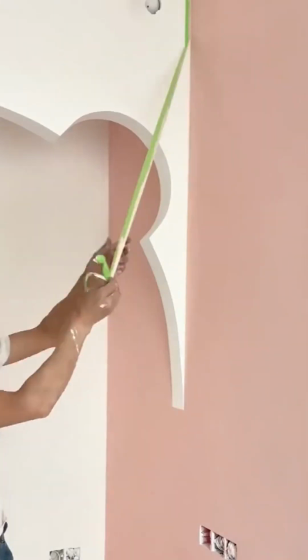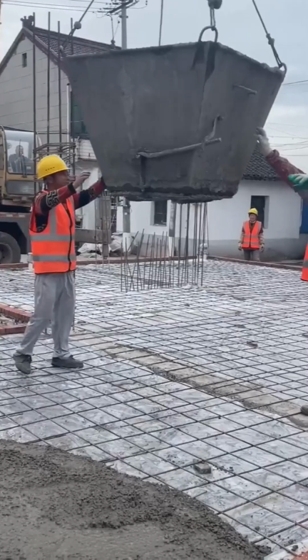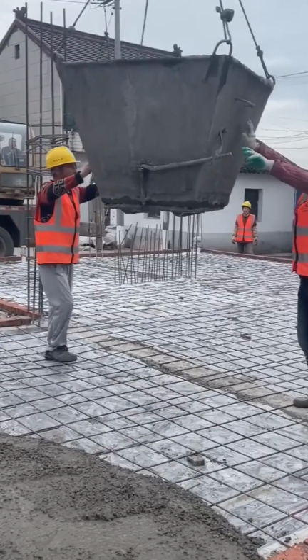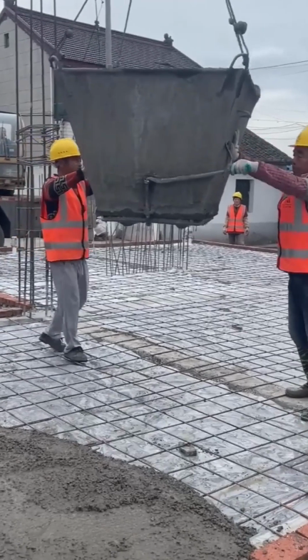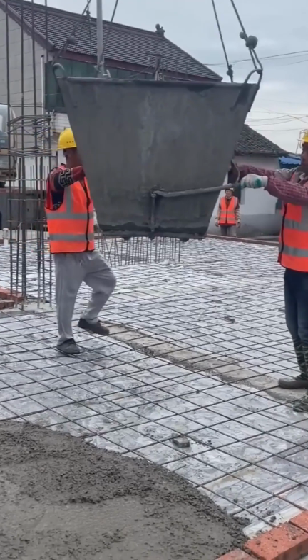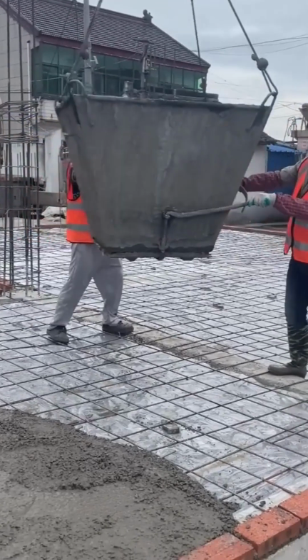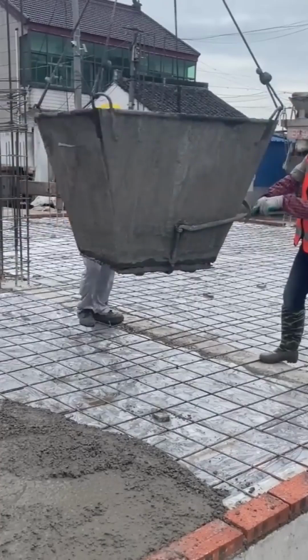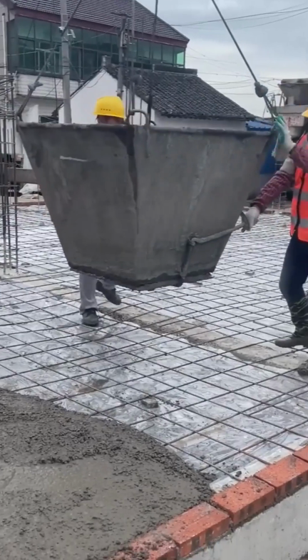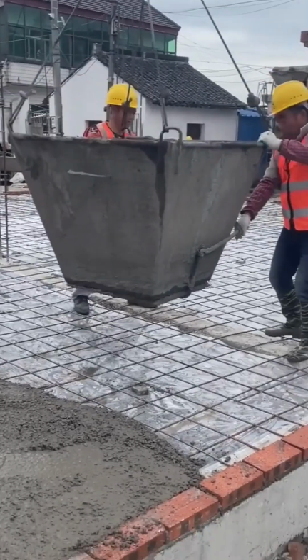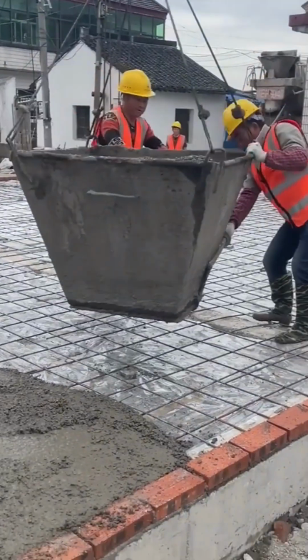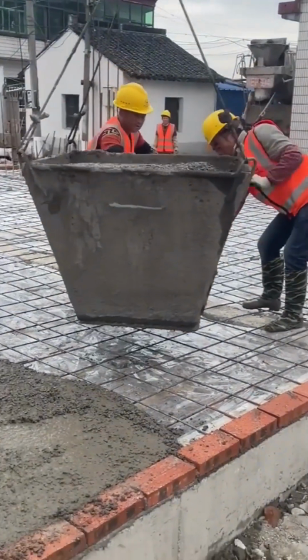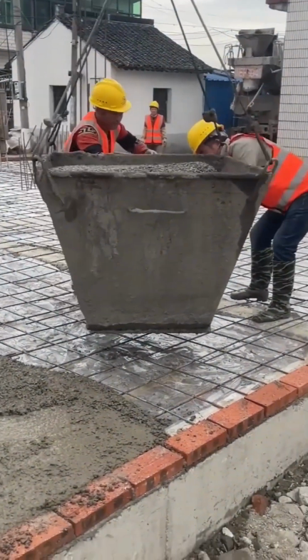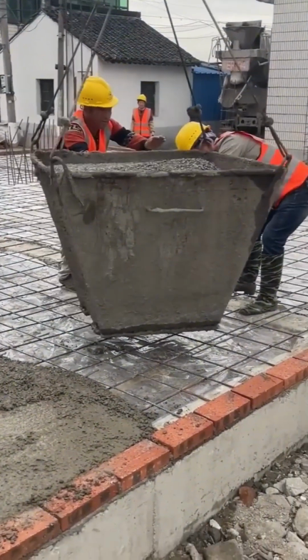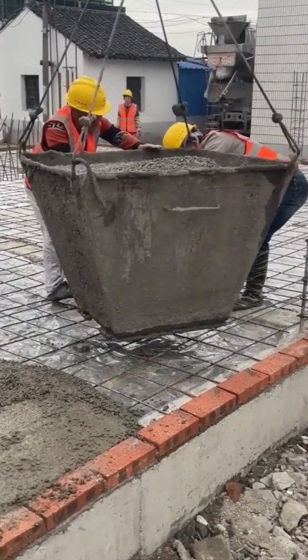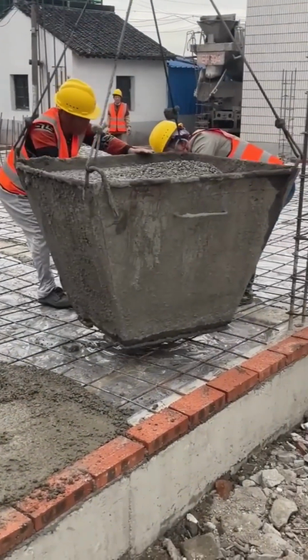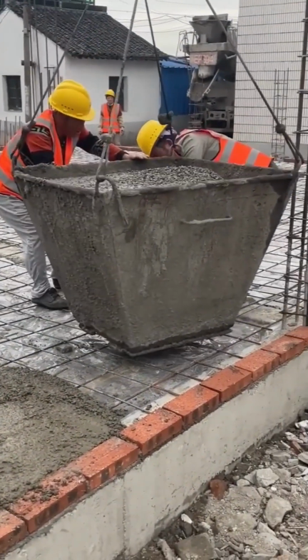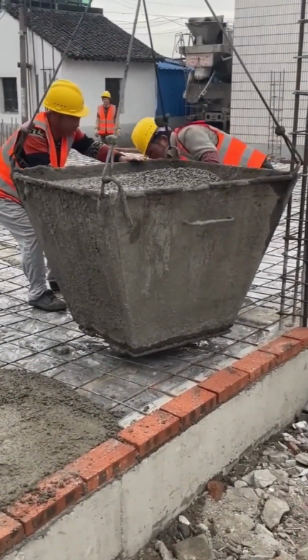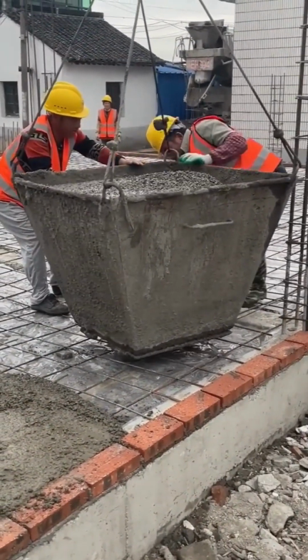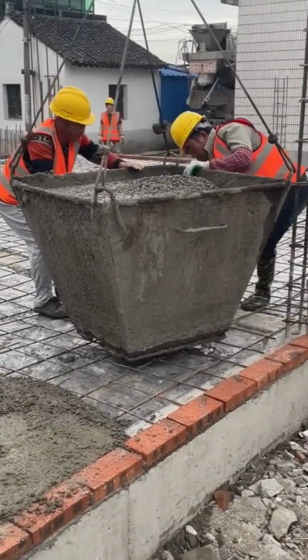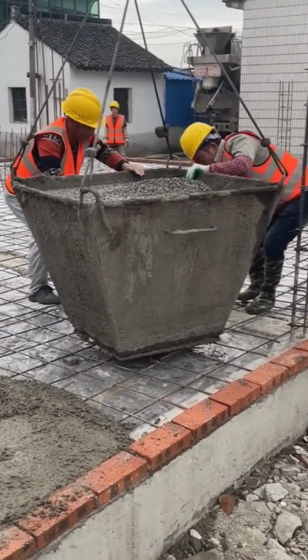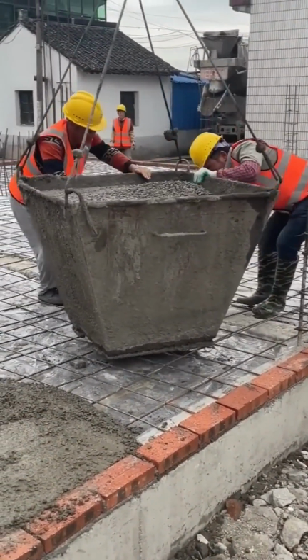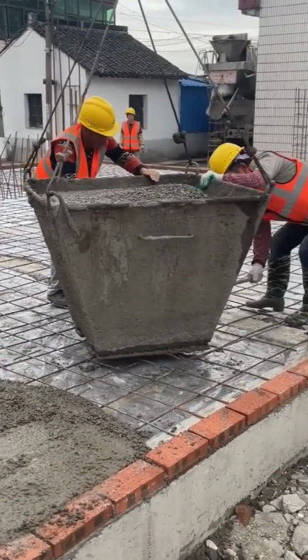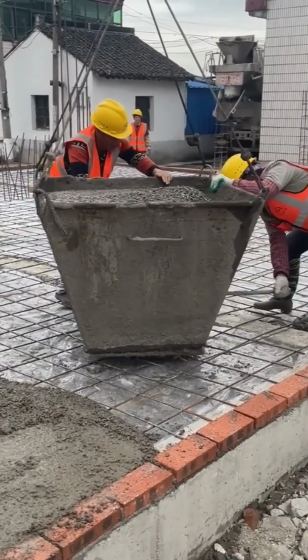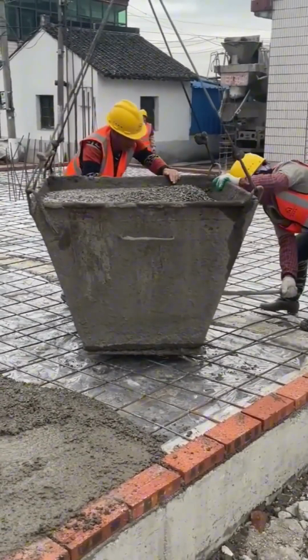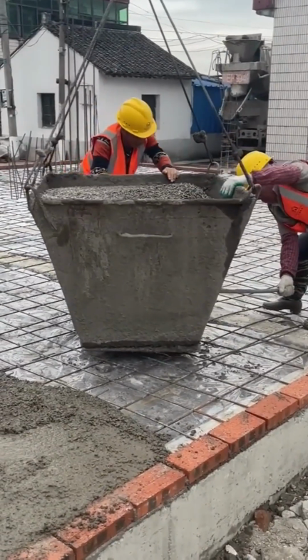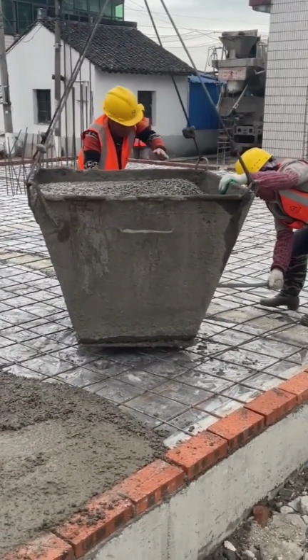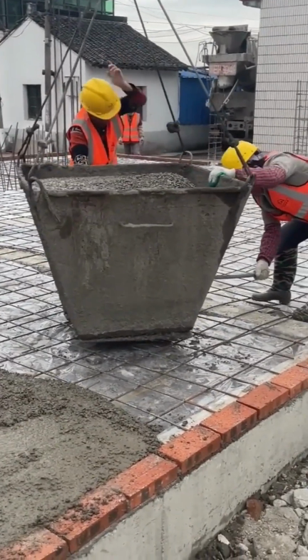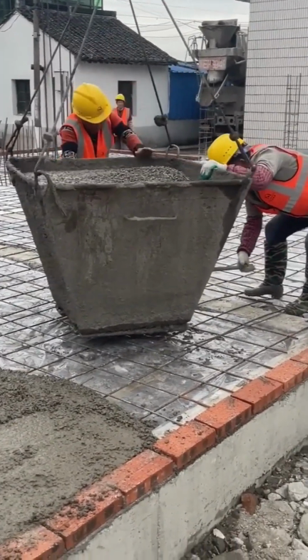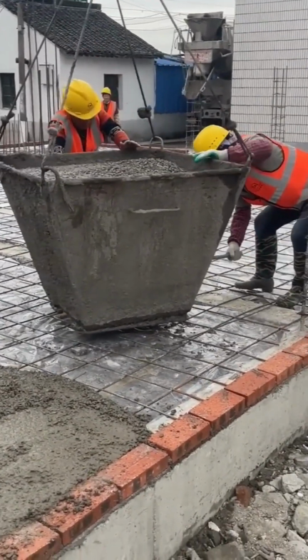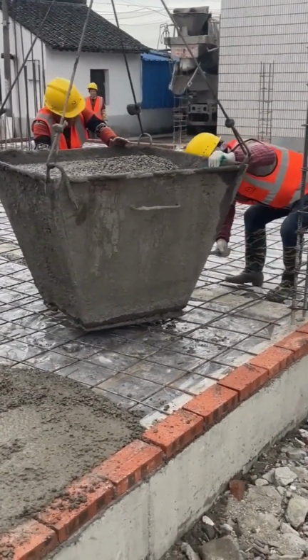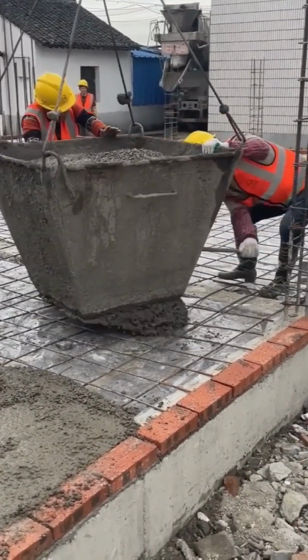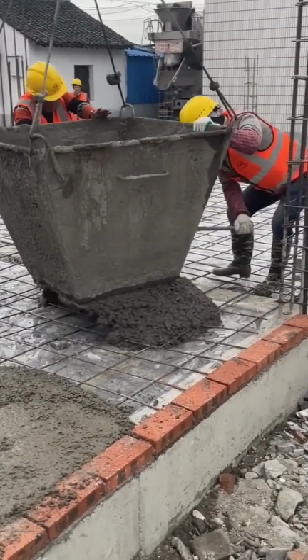The concrete pour — this is a moment of truth. The liquid lifeblood of the structure is poured into place, where it will harden into the solid, unyielding floor that will support everything.